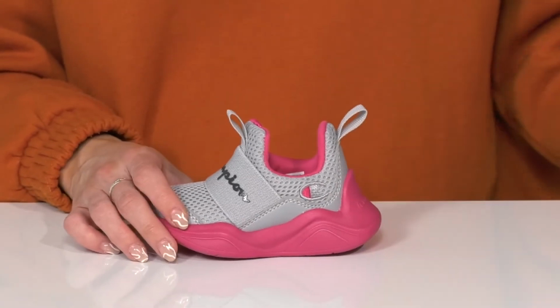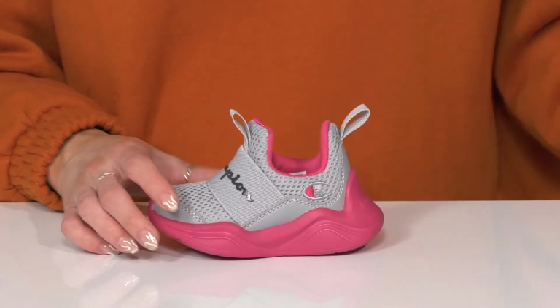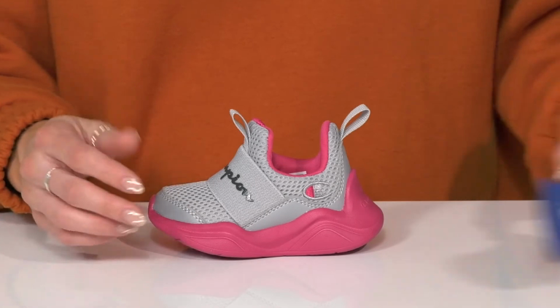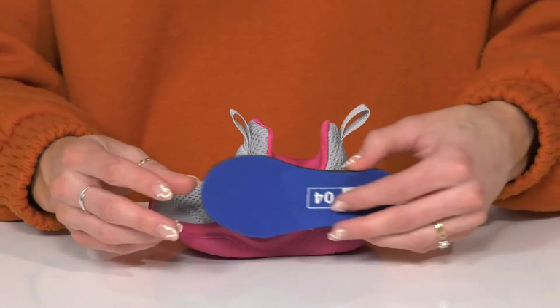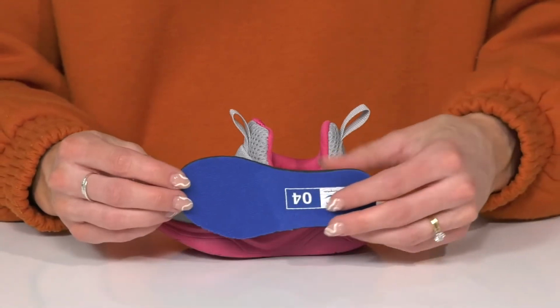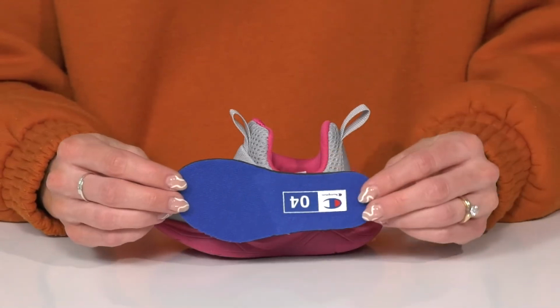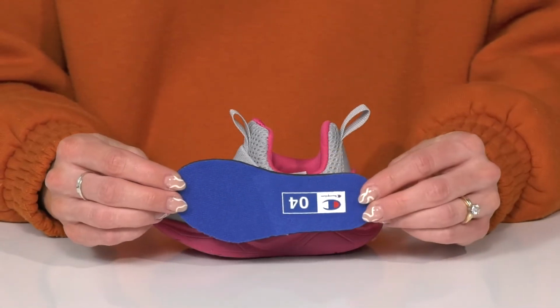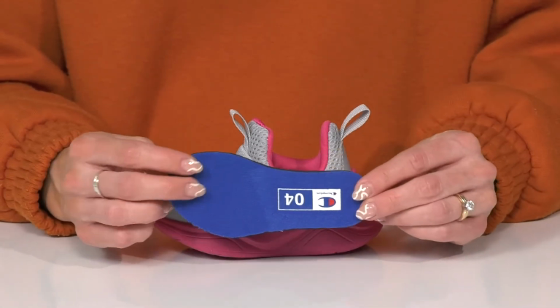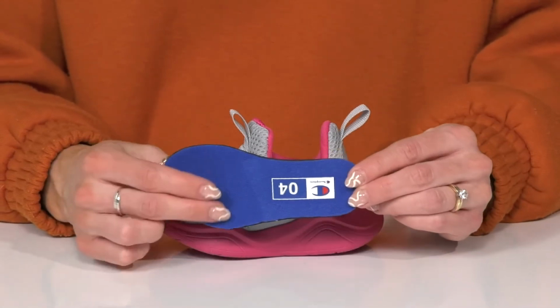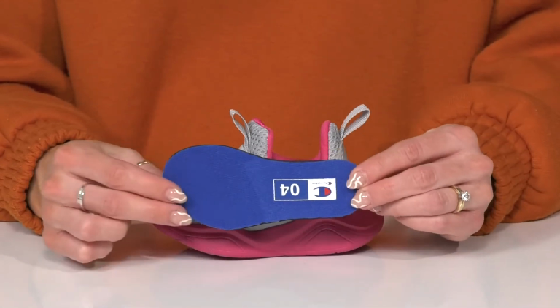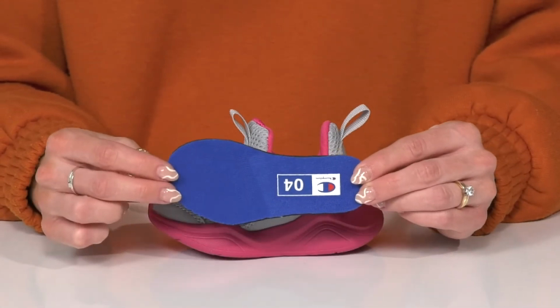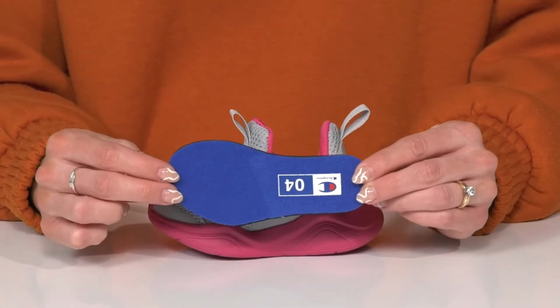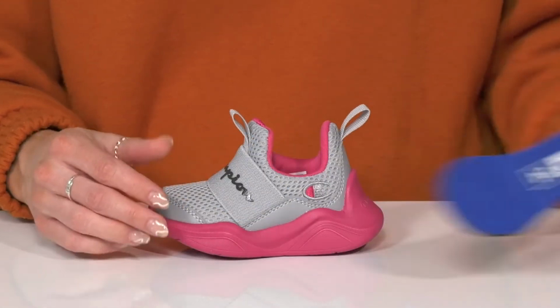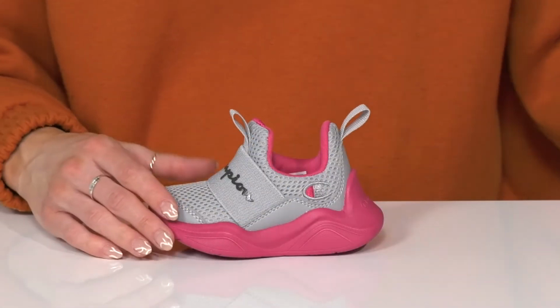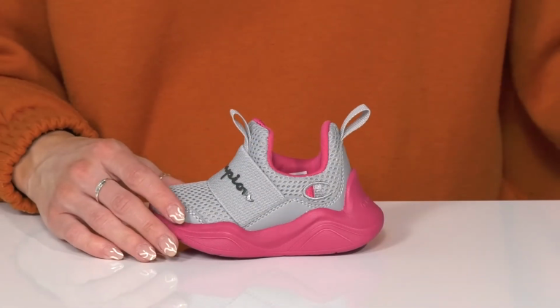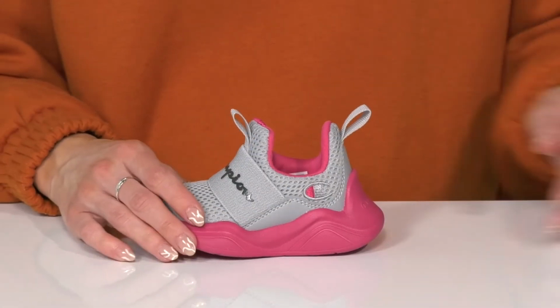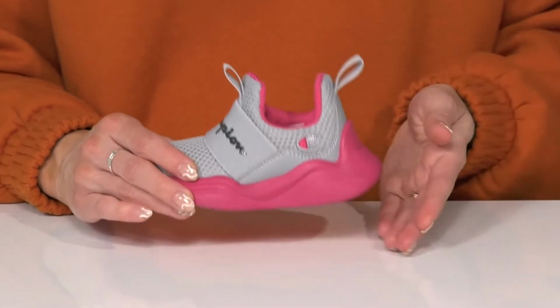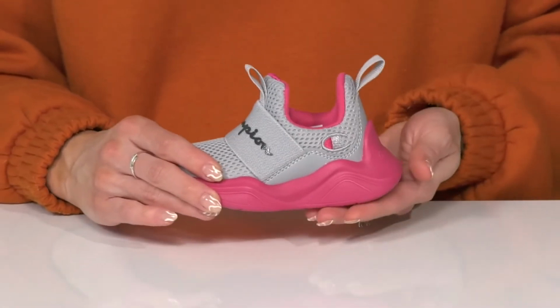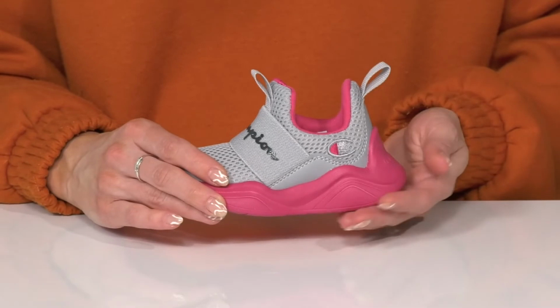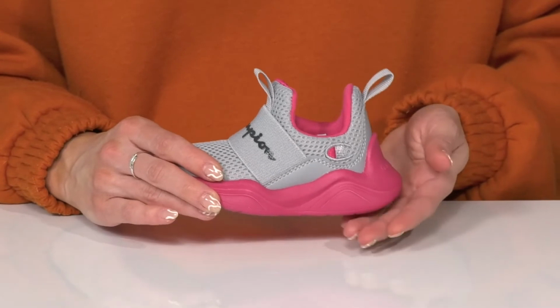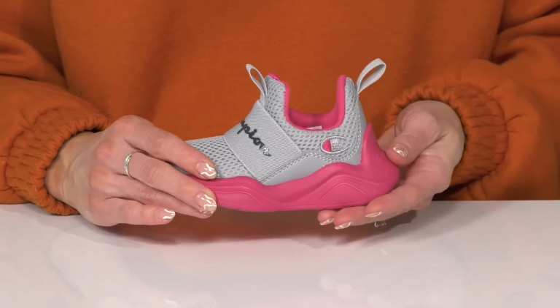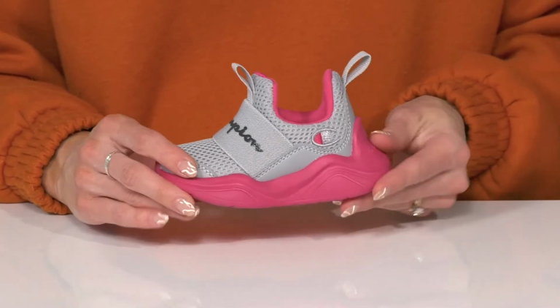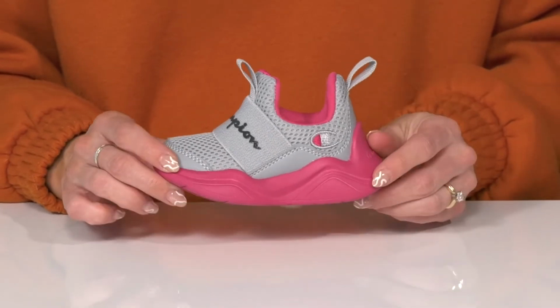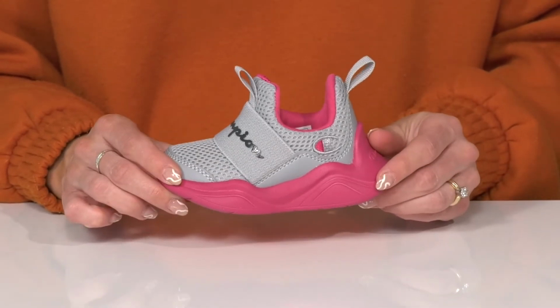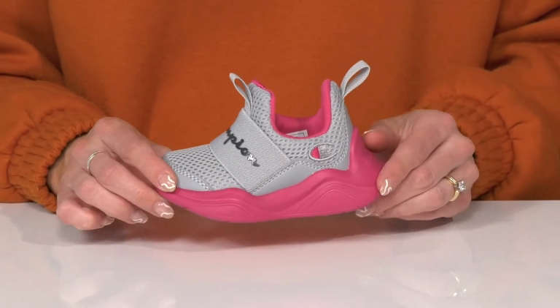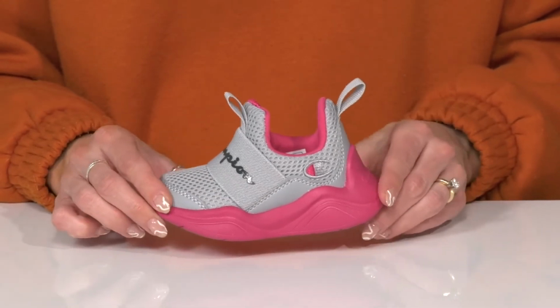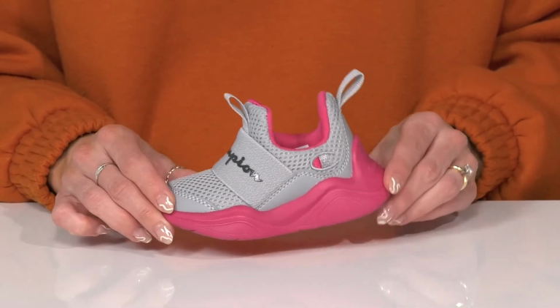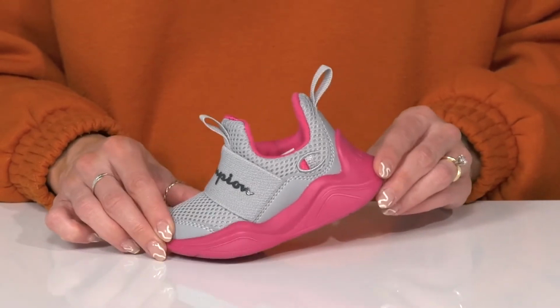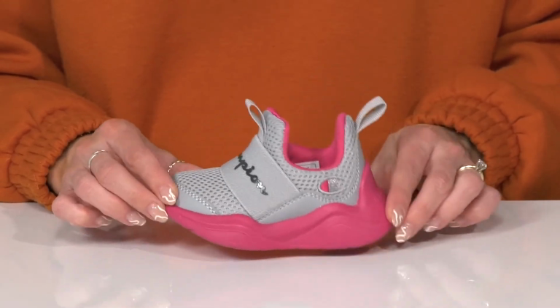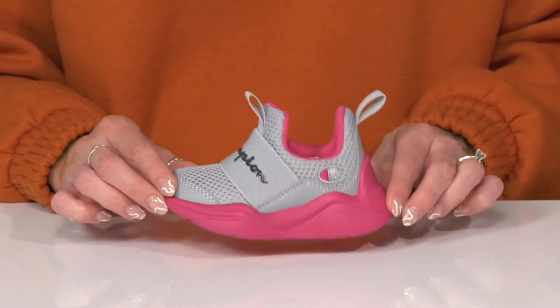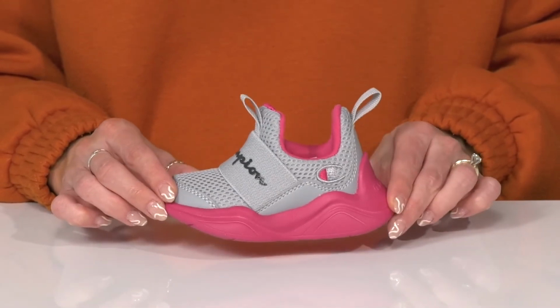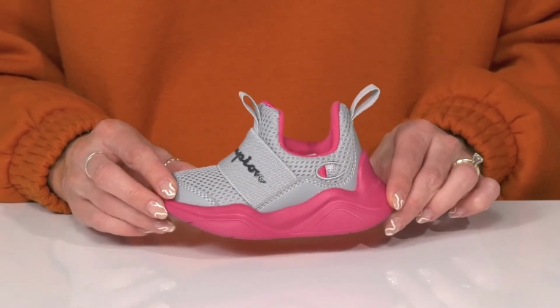They do offer a removable footbed that has some cushioning for comfort as well, and the midsole is going to be really sweet for some shock absorption so they can run and play all day.